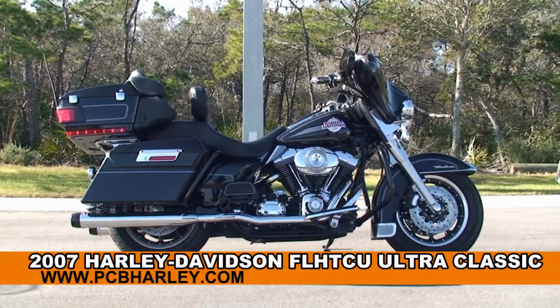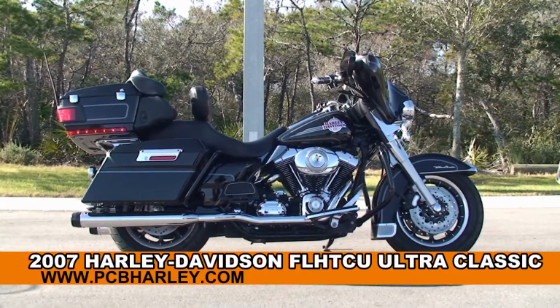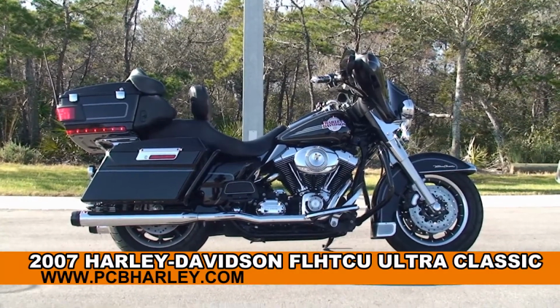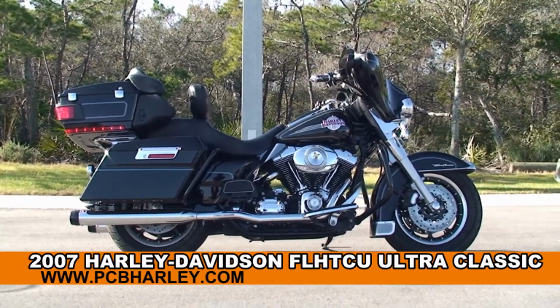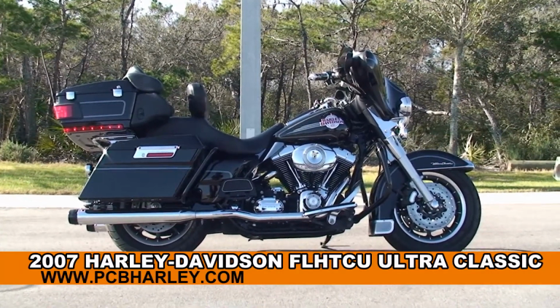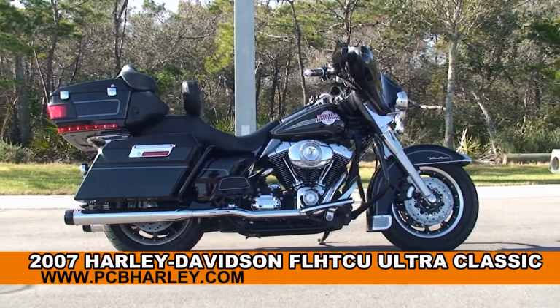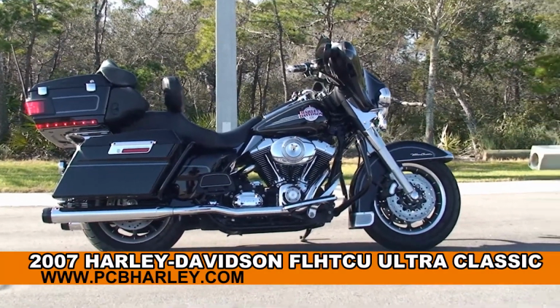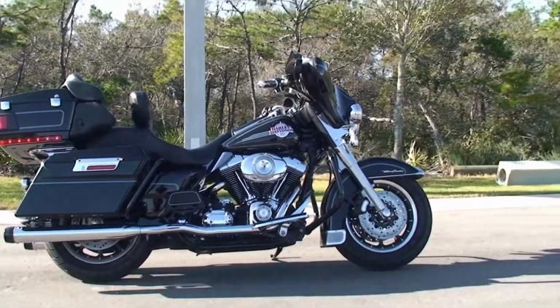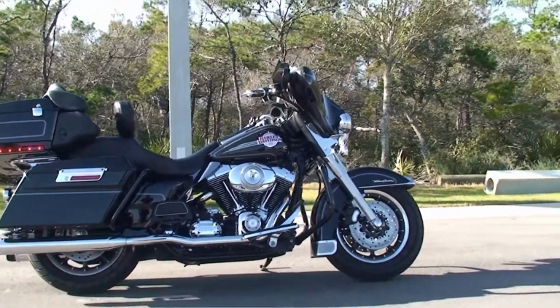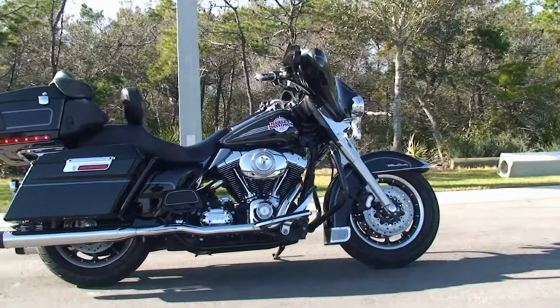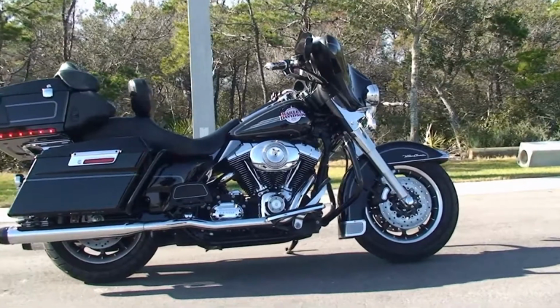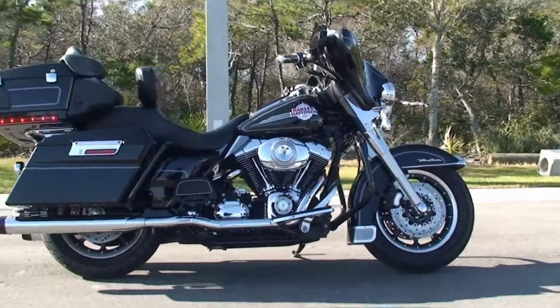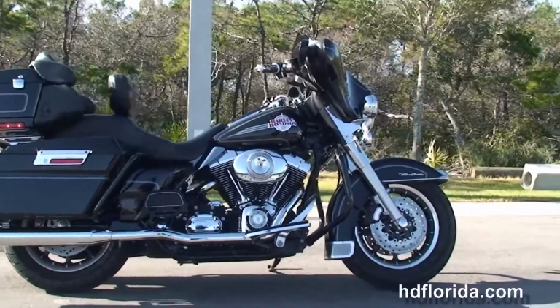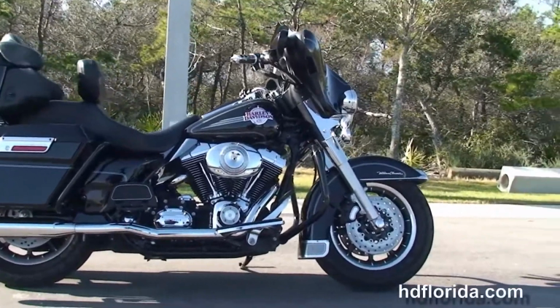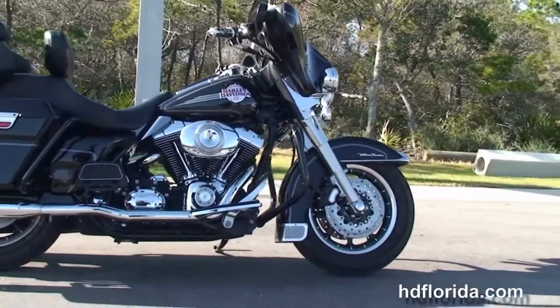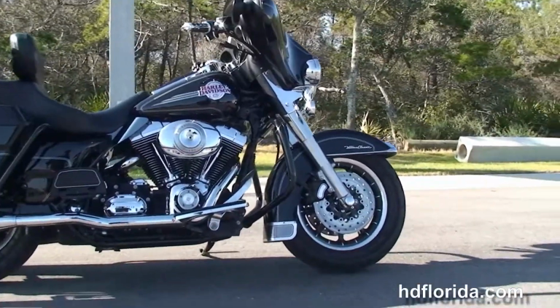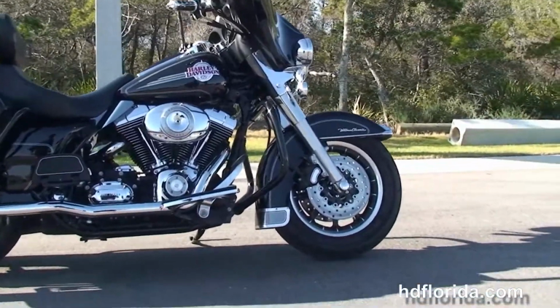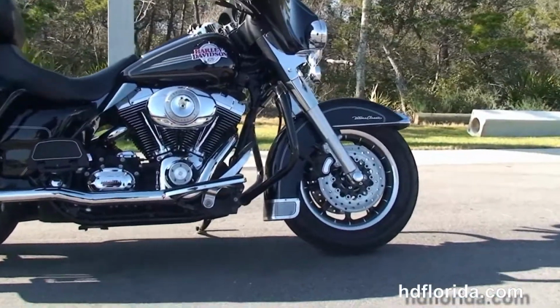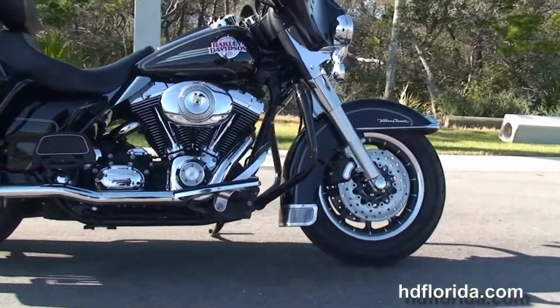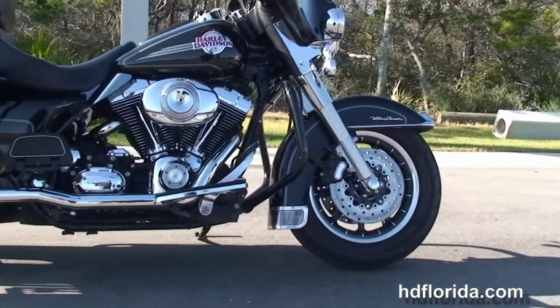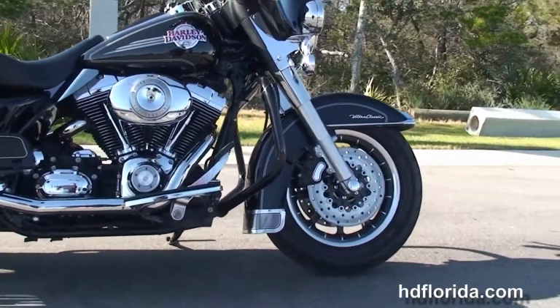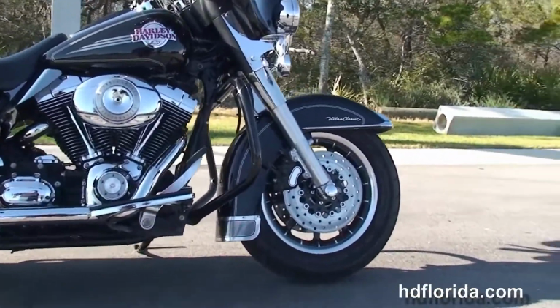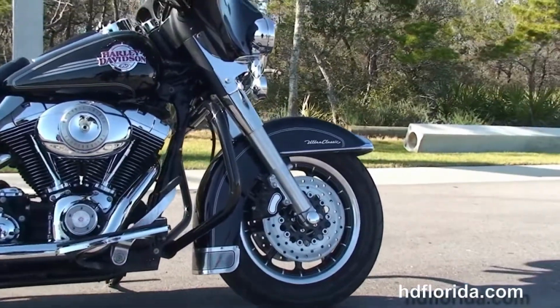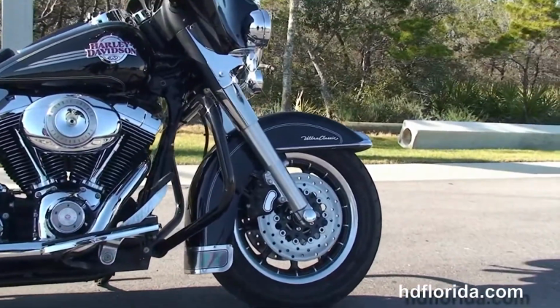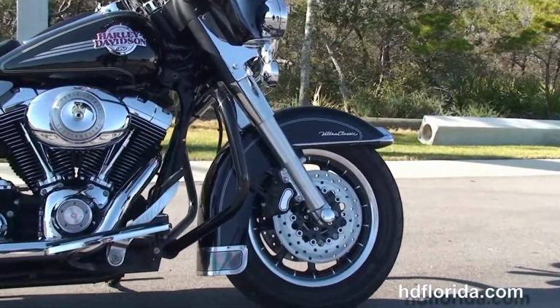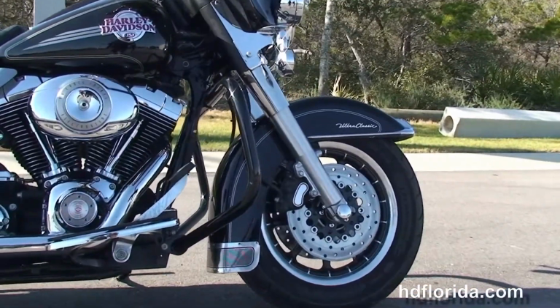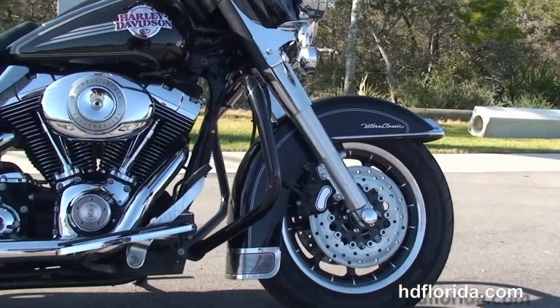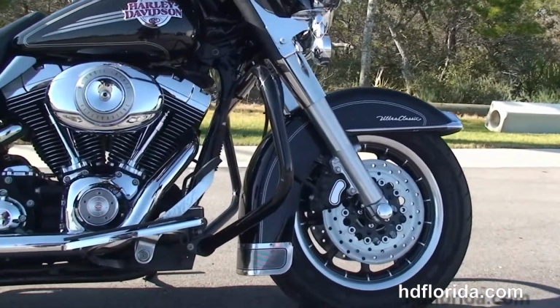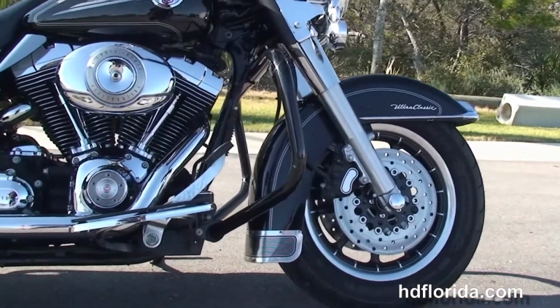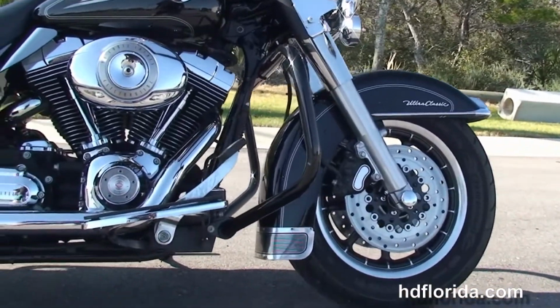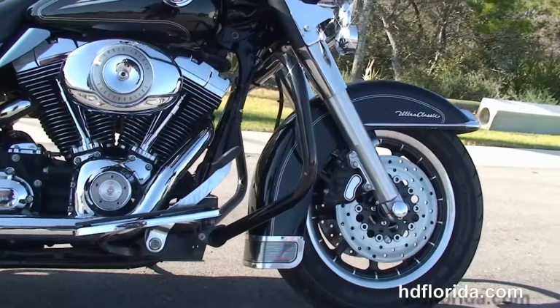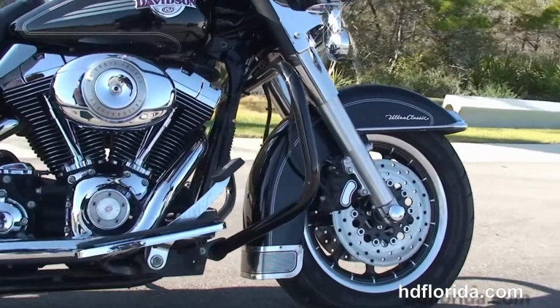The Ultra starts out front with the 9-spoke mag wheels, the upgraded floating rotors, and we move back to the black engine guard.